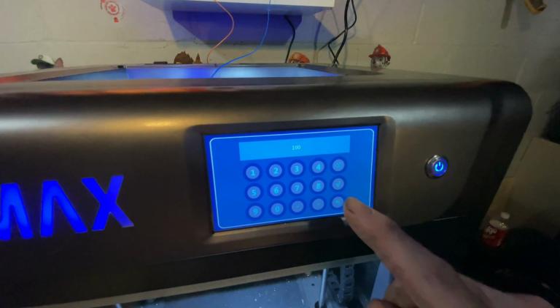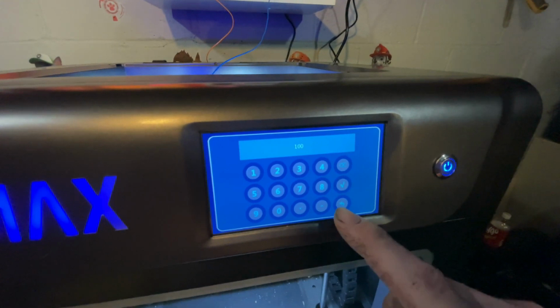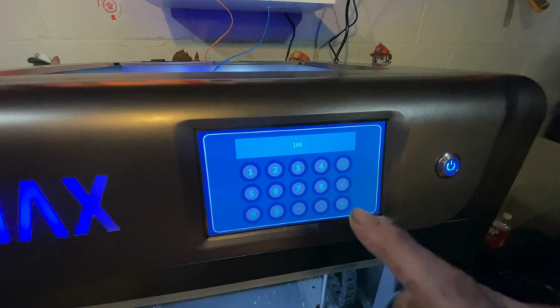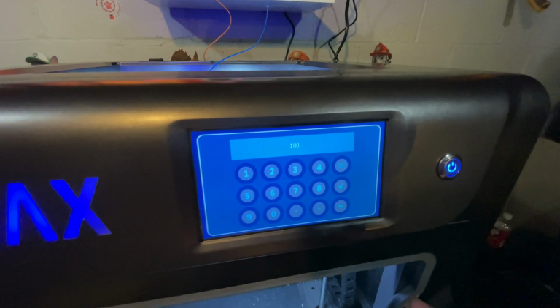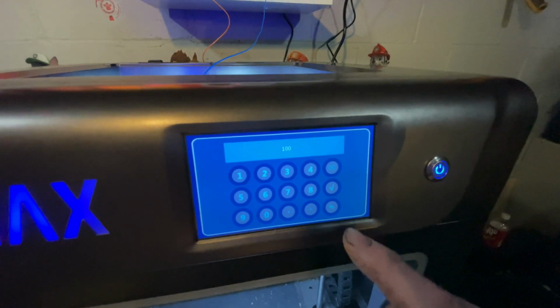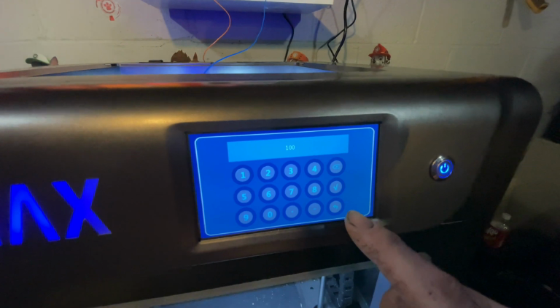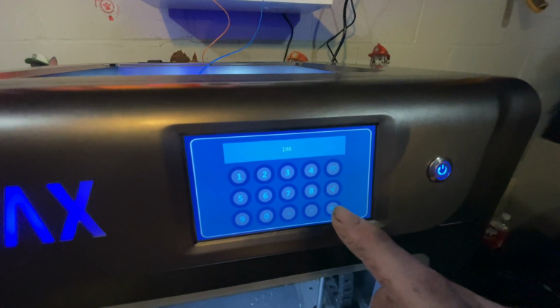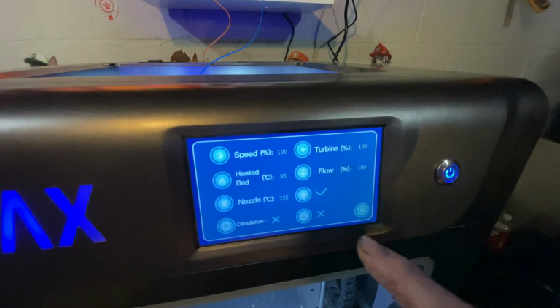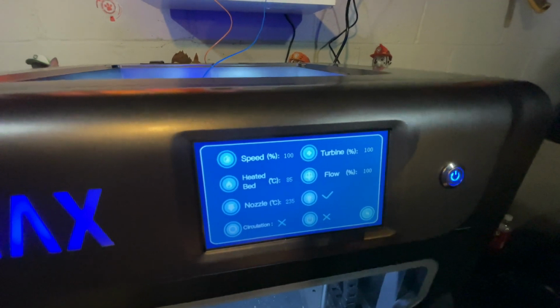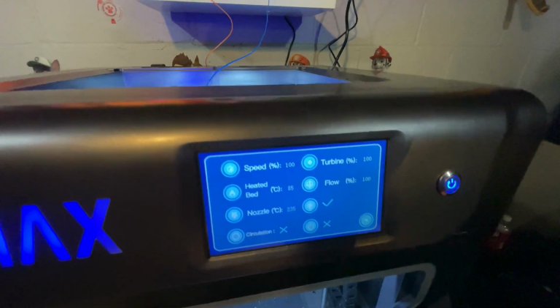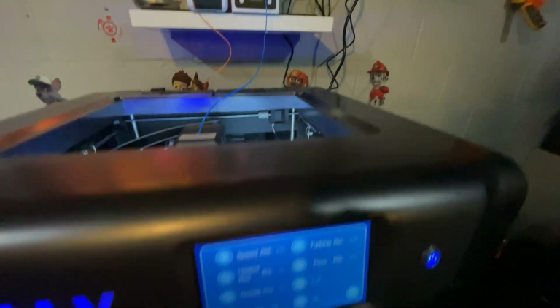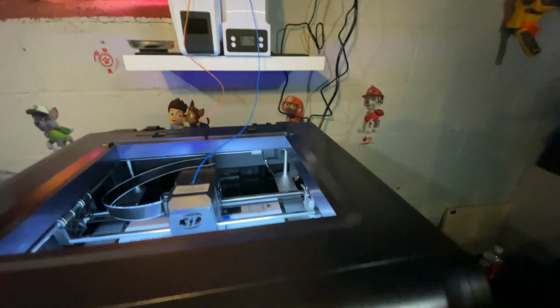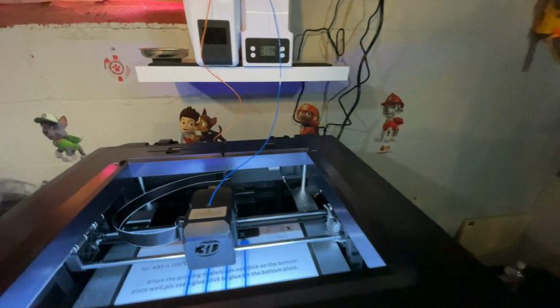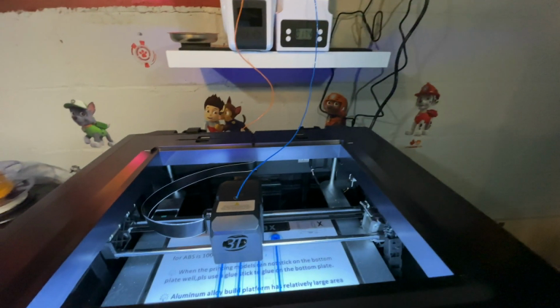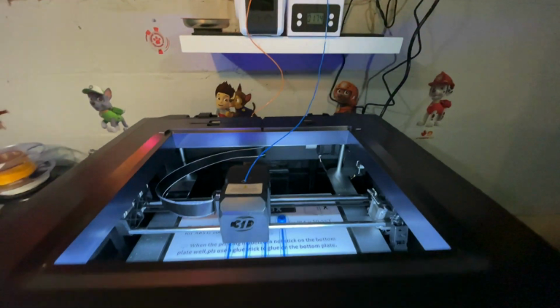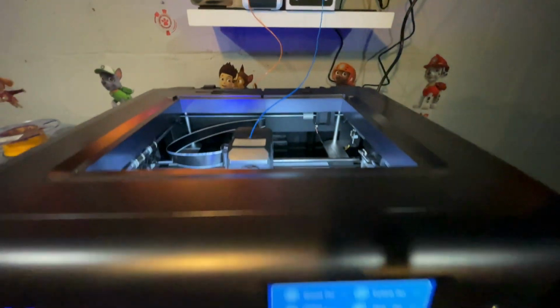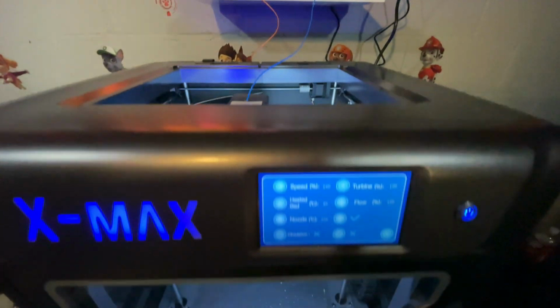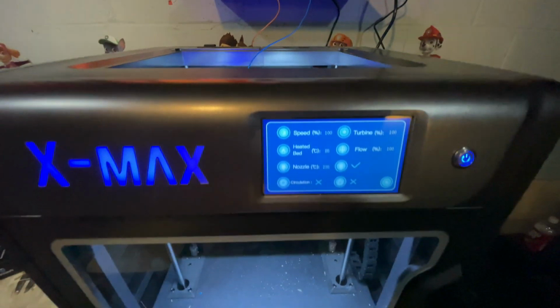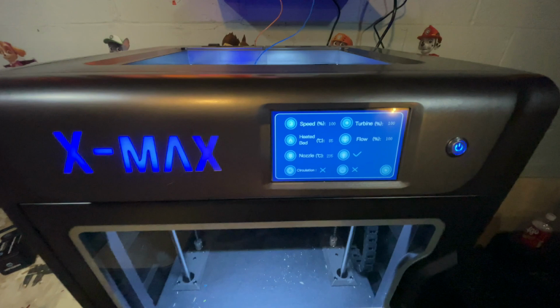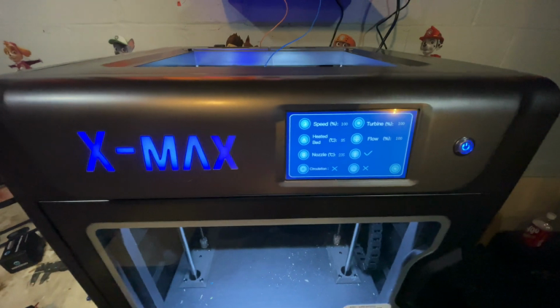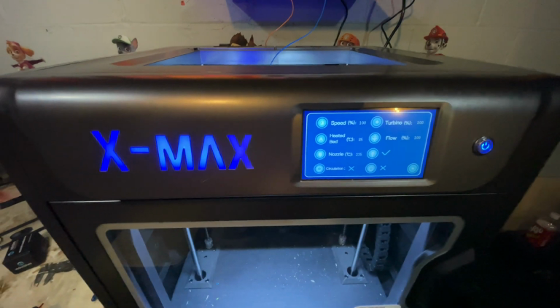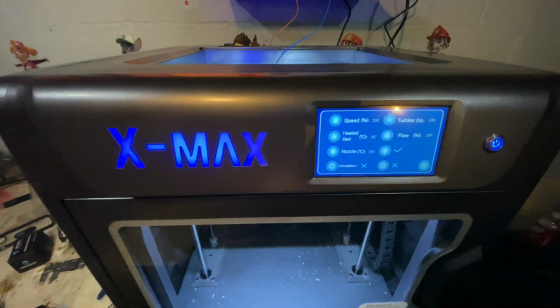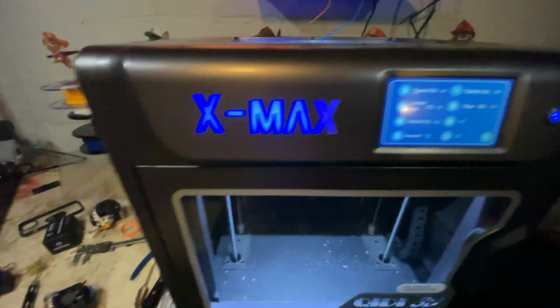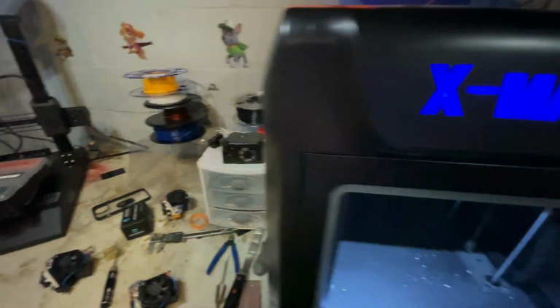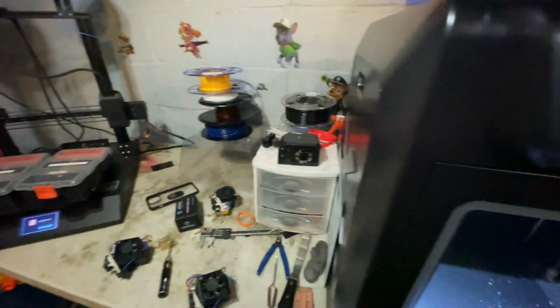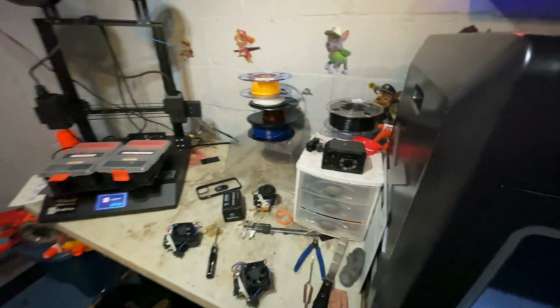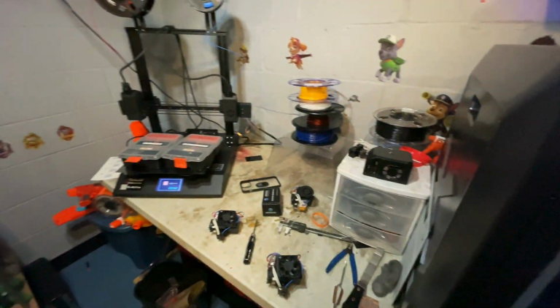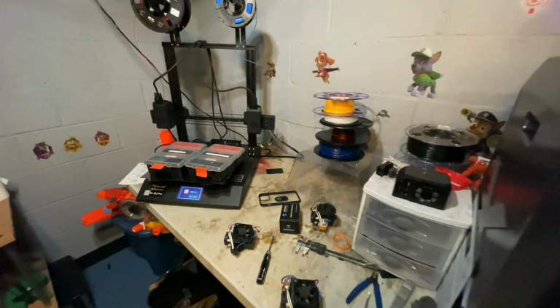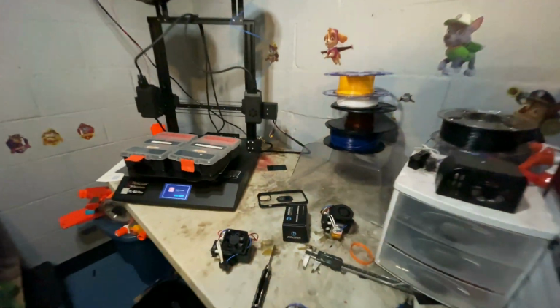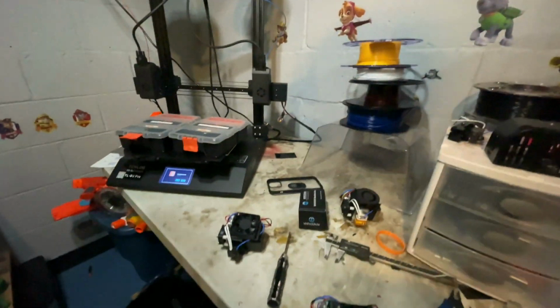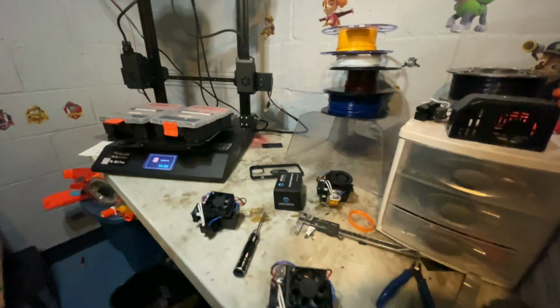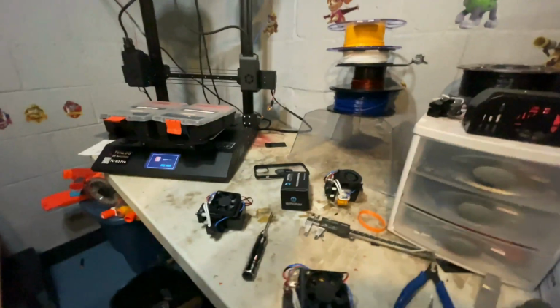Right now I'm printing and the turbine is on because it needs cooling. That's how I've solved my issues with this high-temp extruder. If you have any questions, let me know.